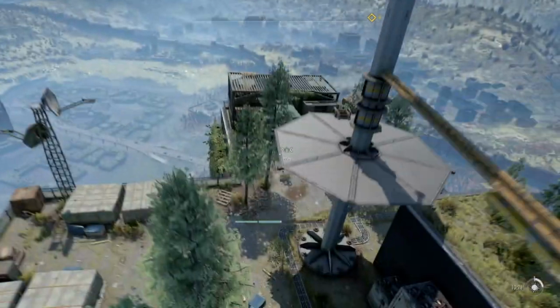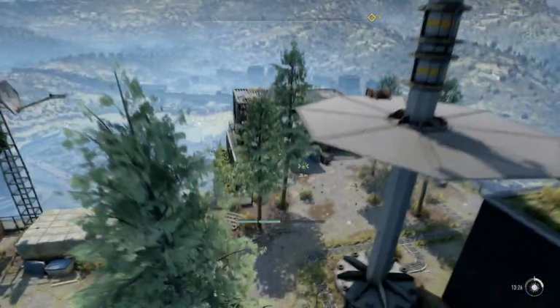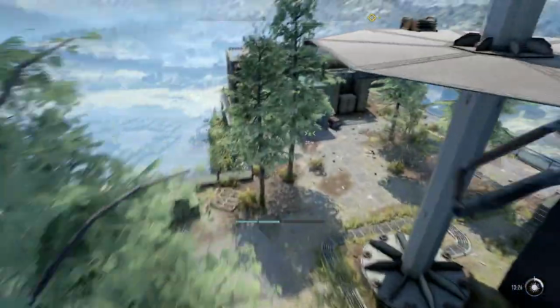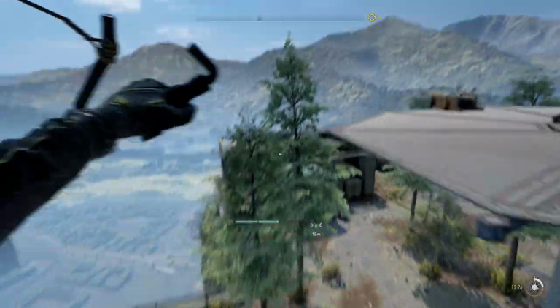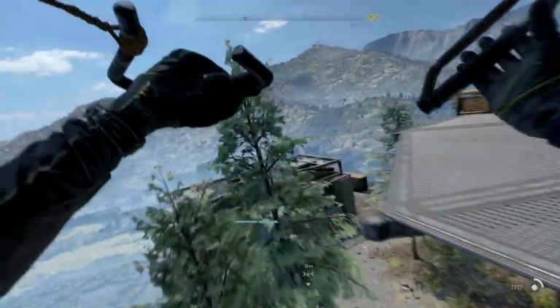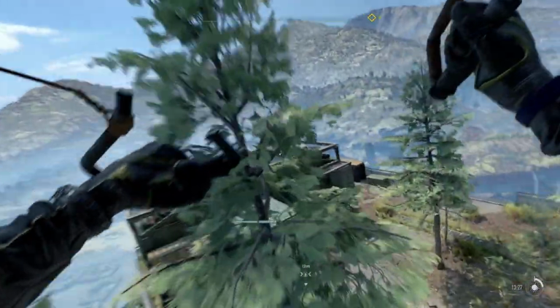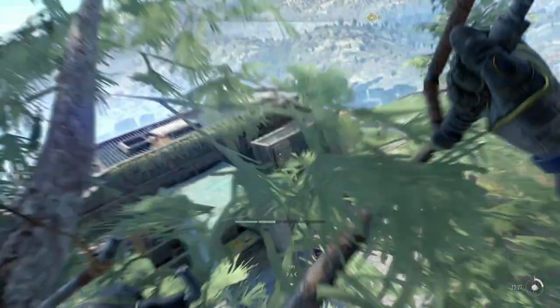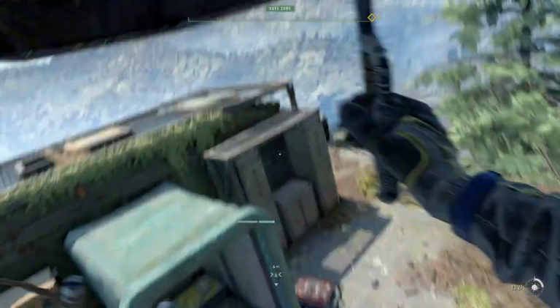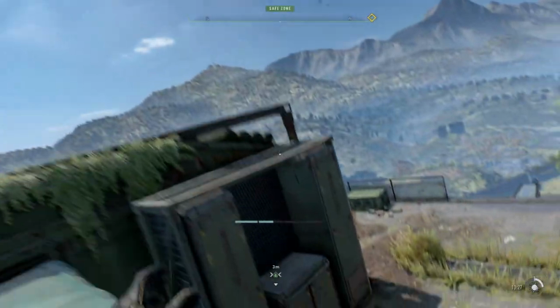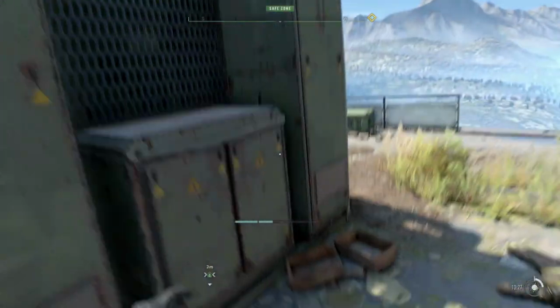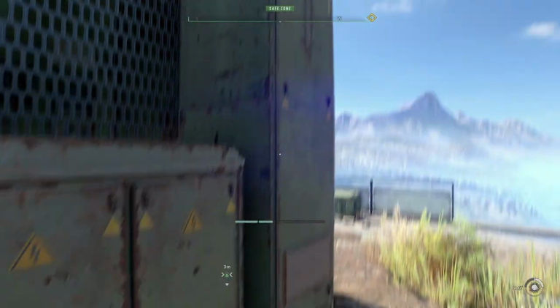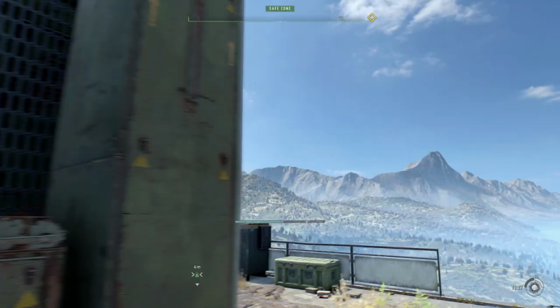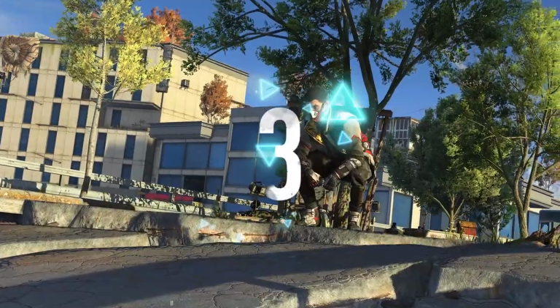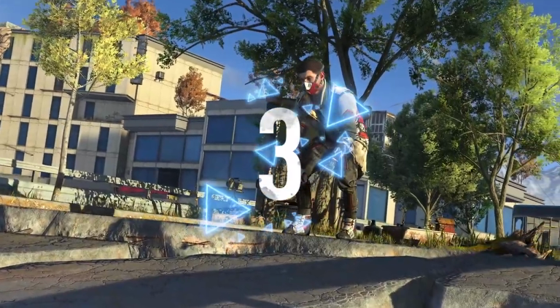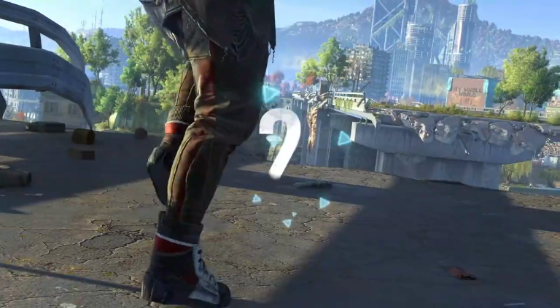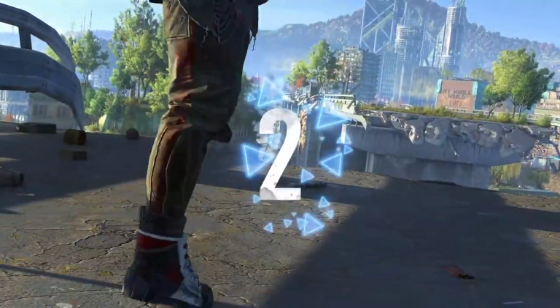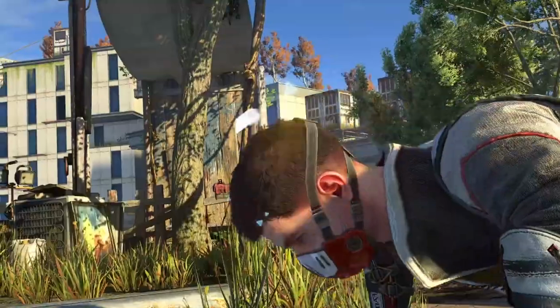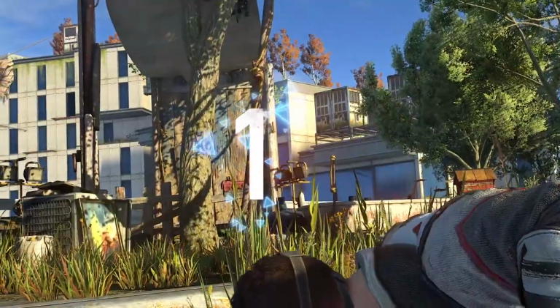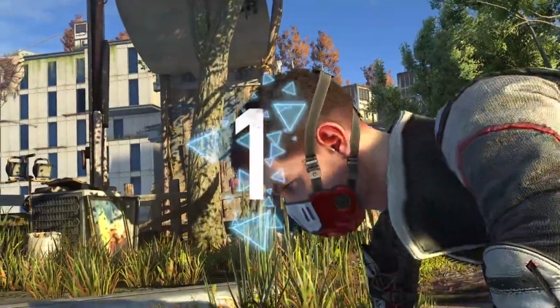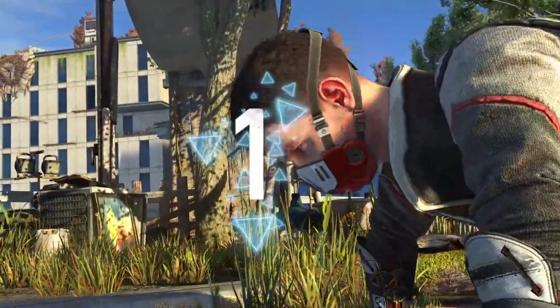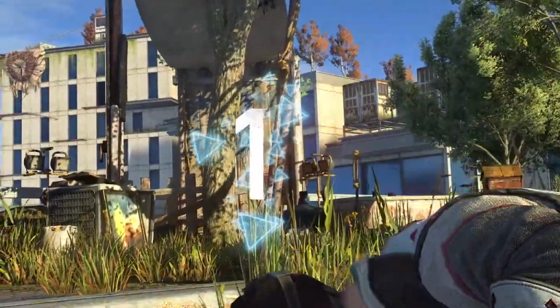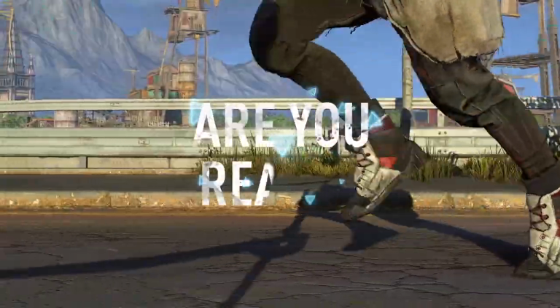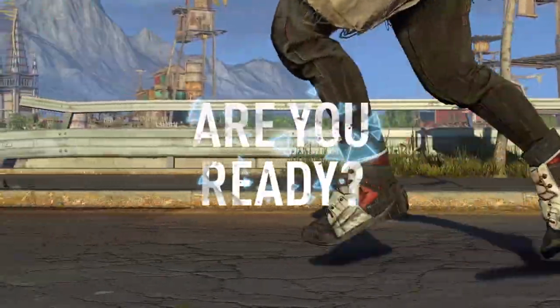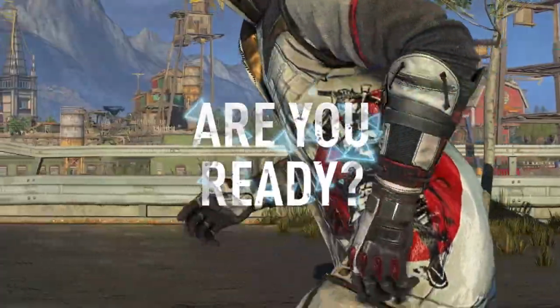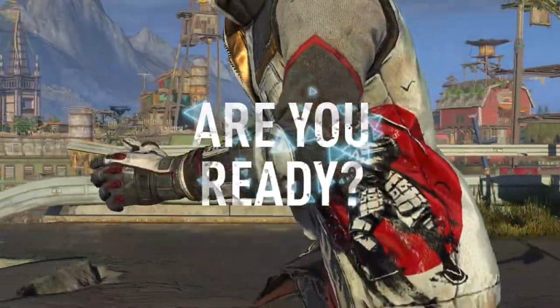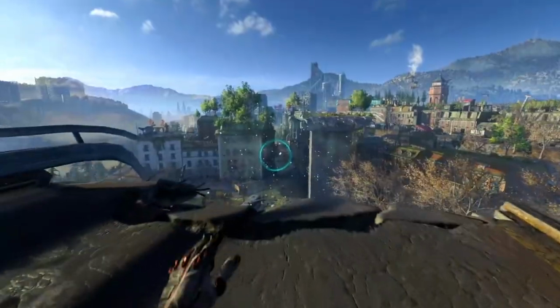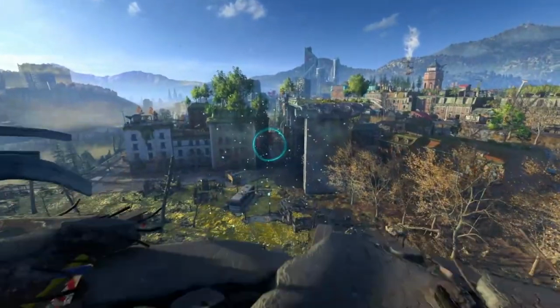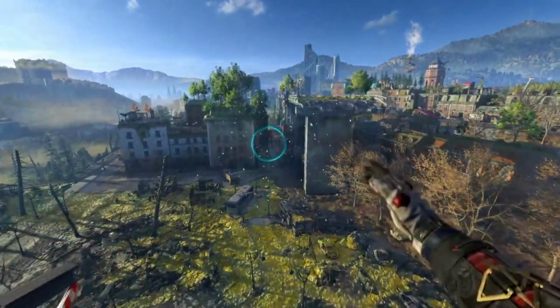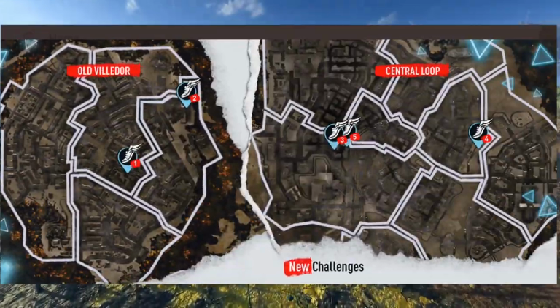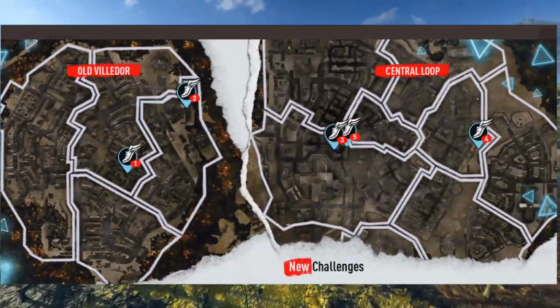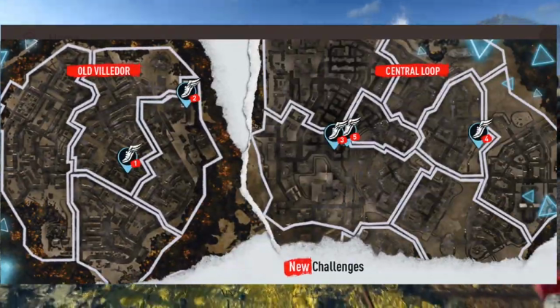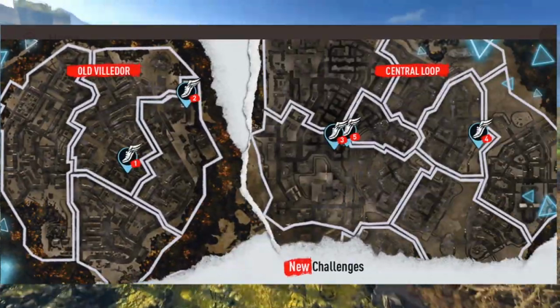With a fully upgraded grappling hook and paraglider, you can breeze through side missions requiring parkour challenges, unlocking parkour manuals — these give a lot of old-world money. More parkour challenges will be added to the map soon.